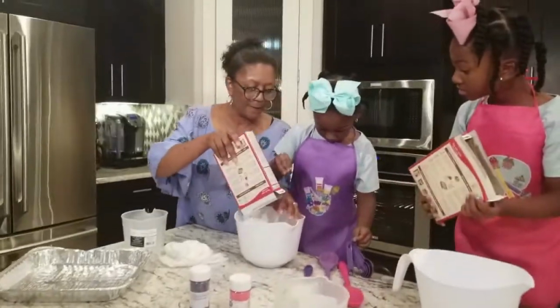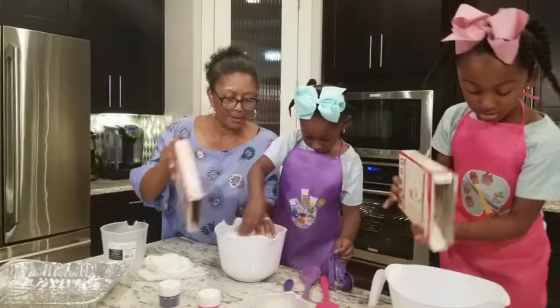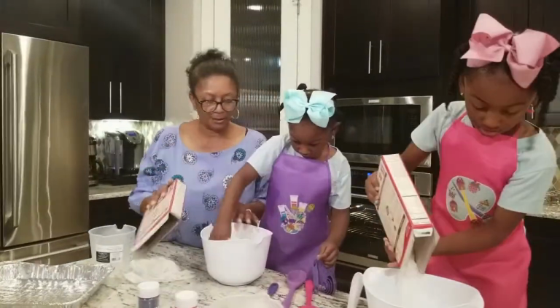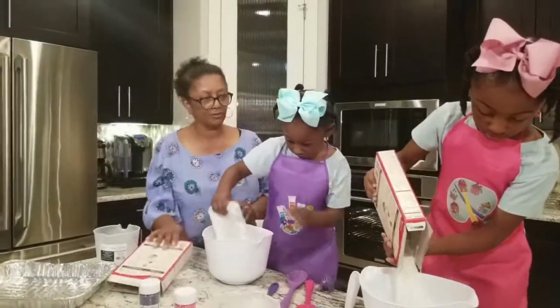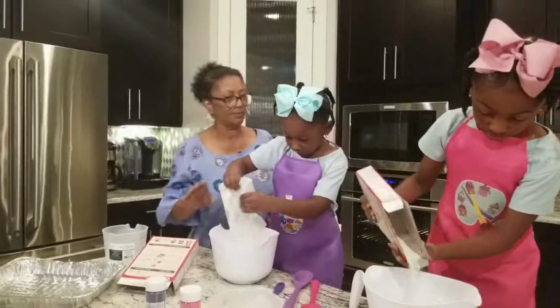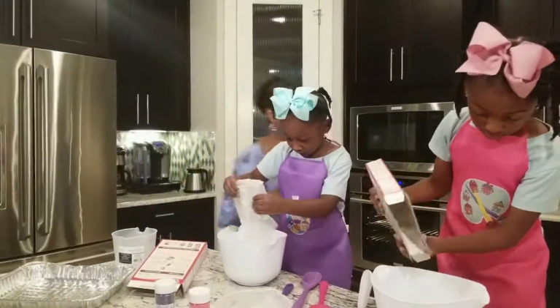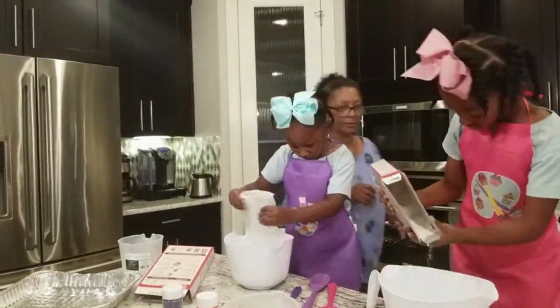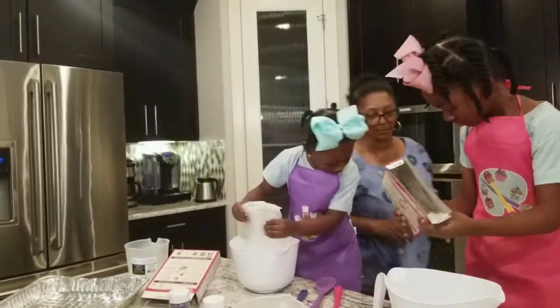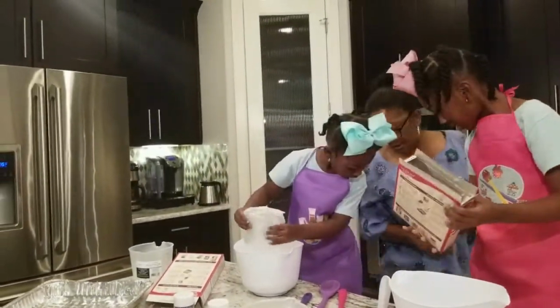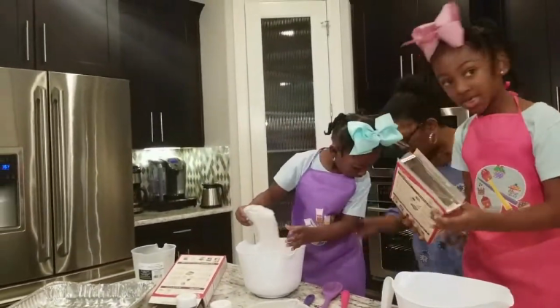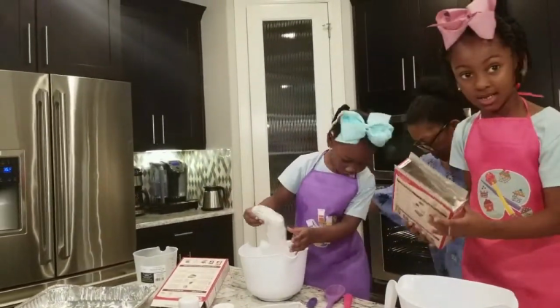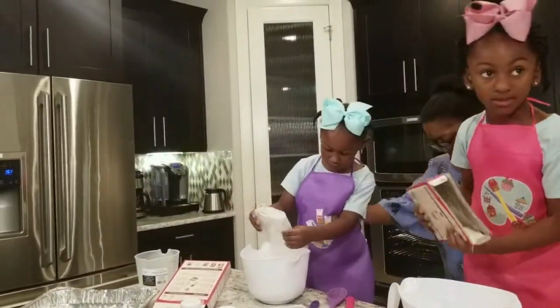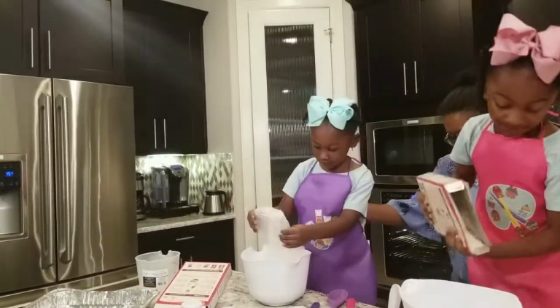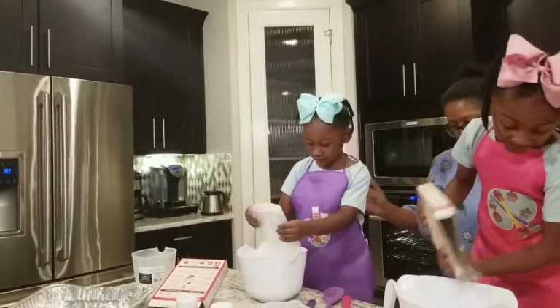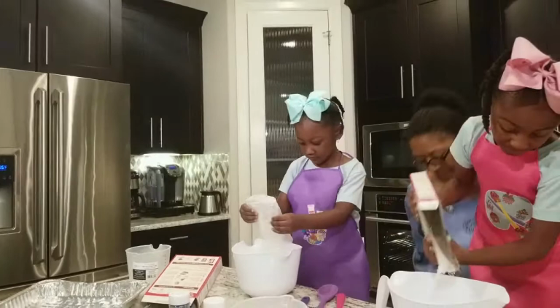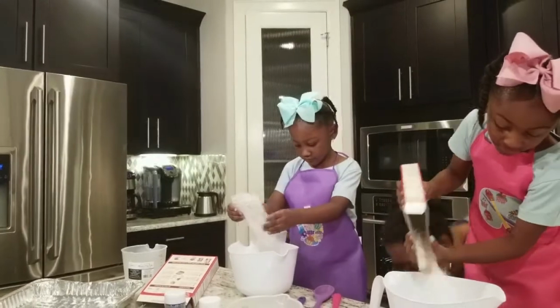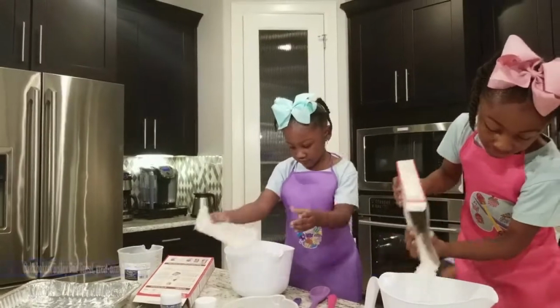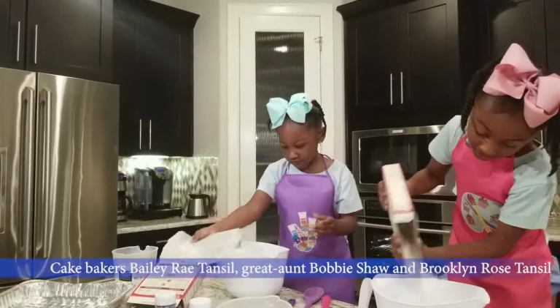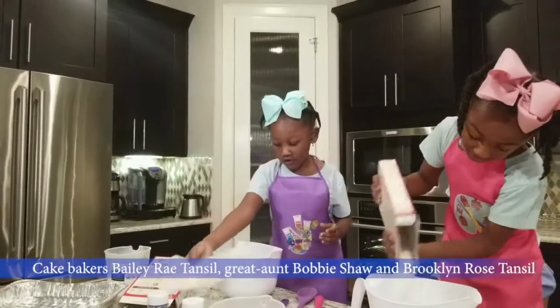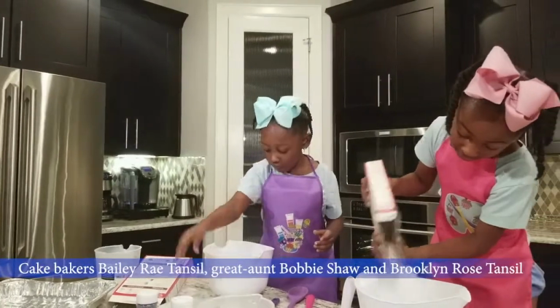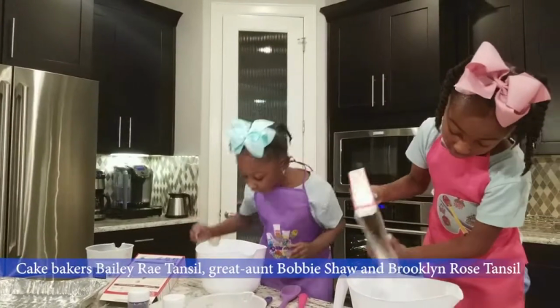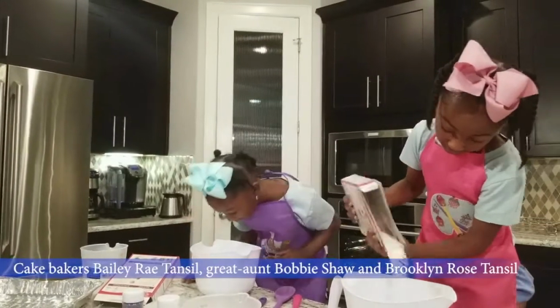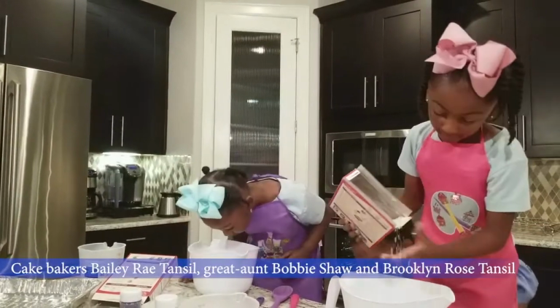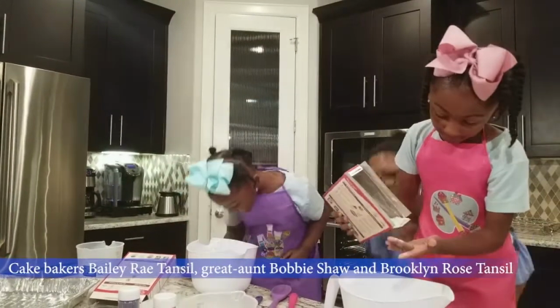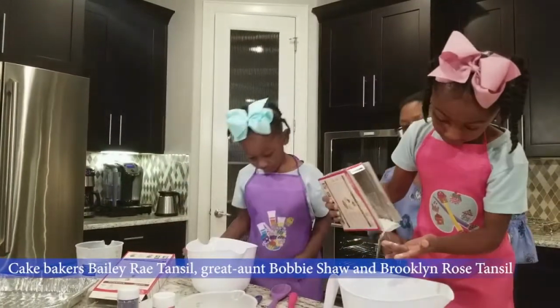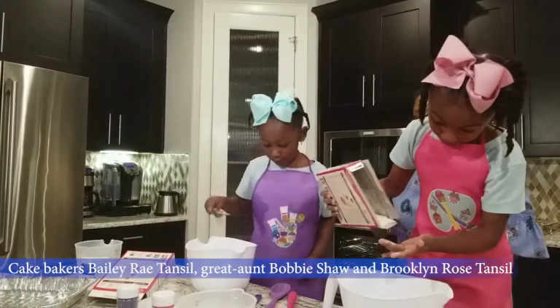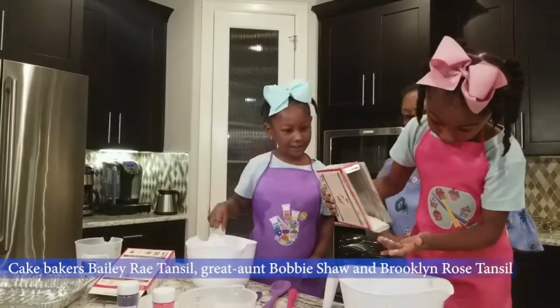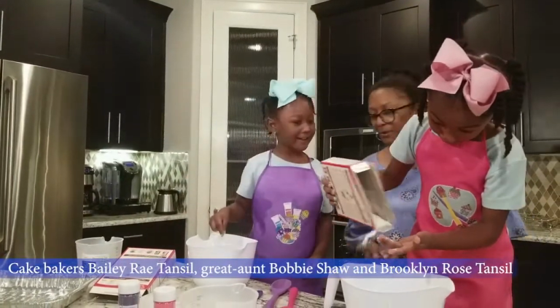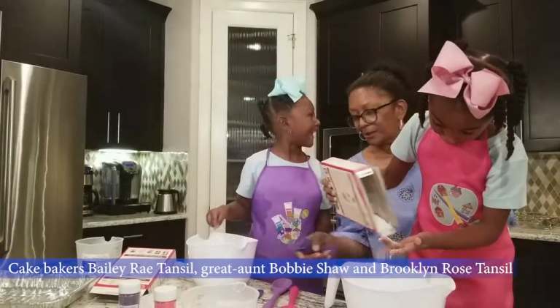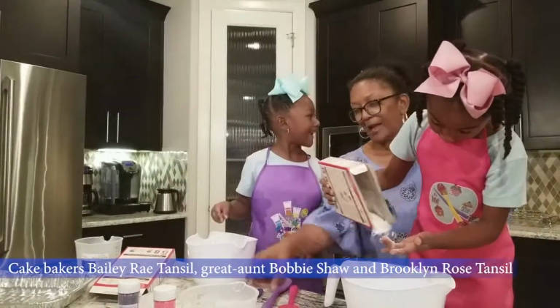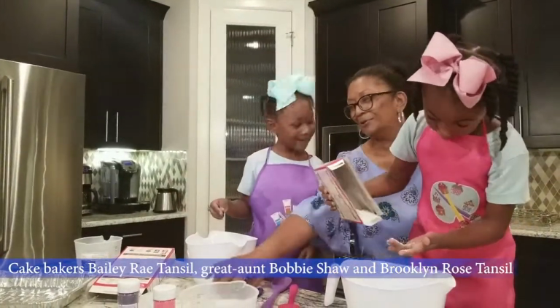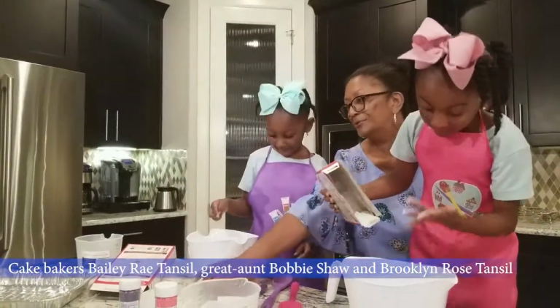I got it. Don't worry, buddy. I got it. I want to eat it. I know you do.